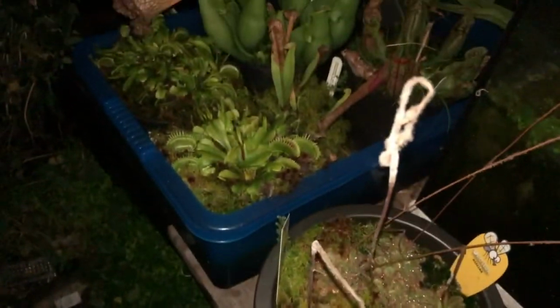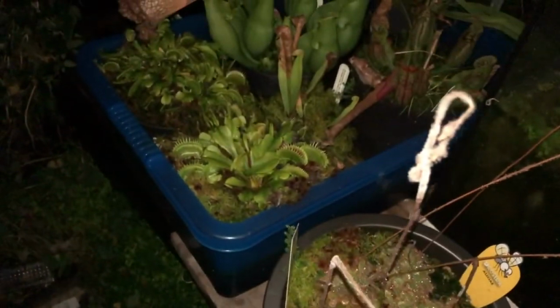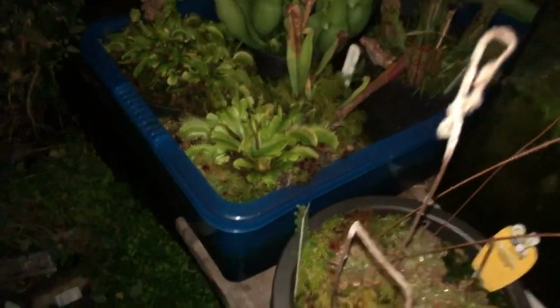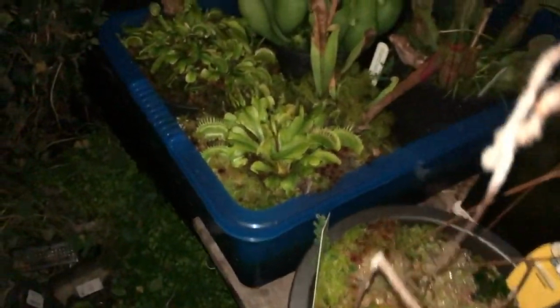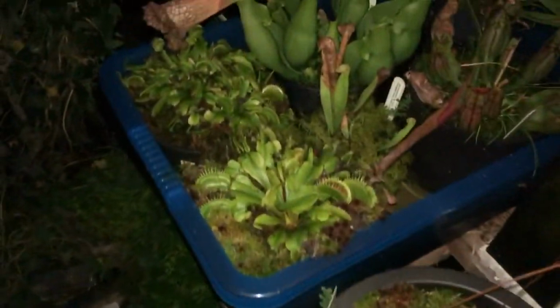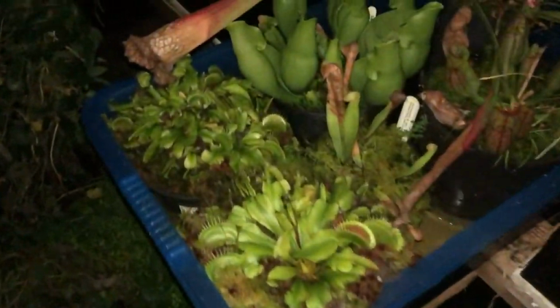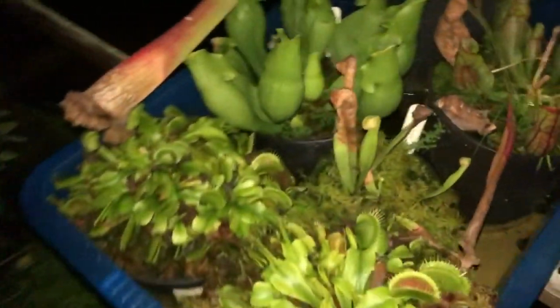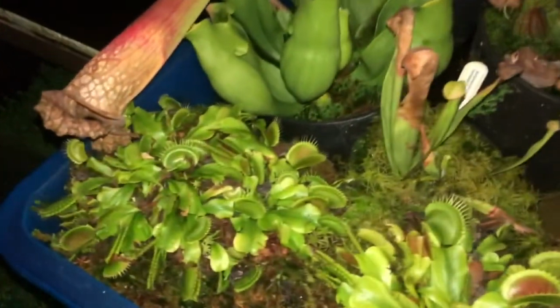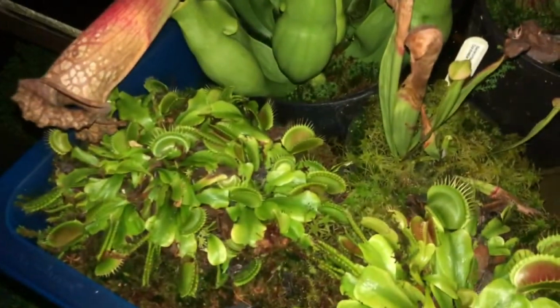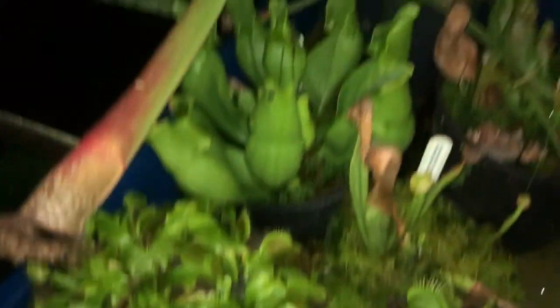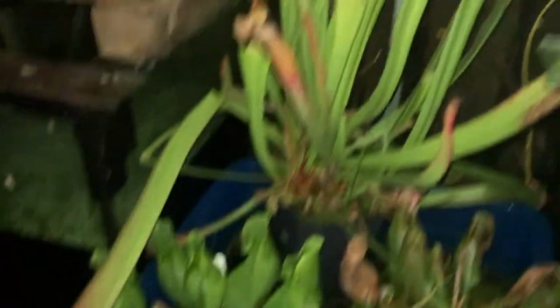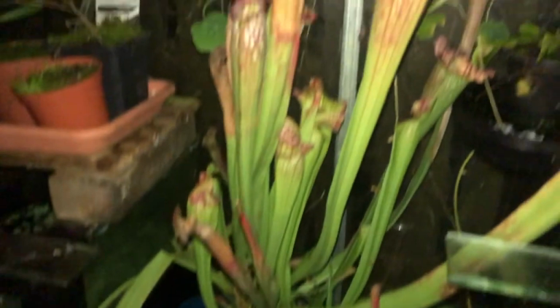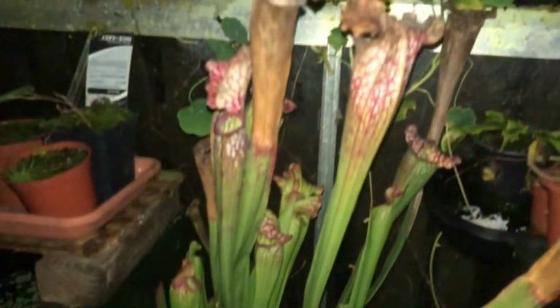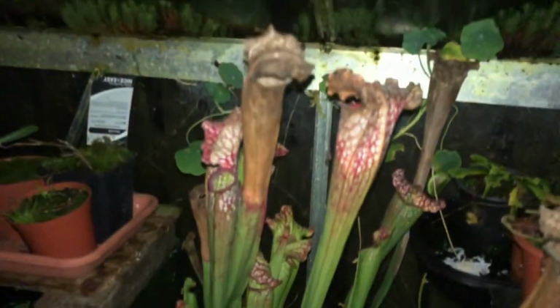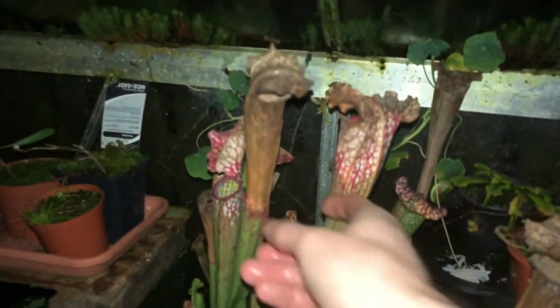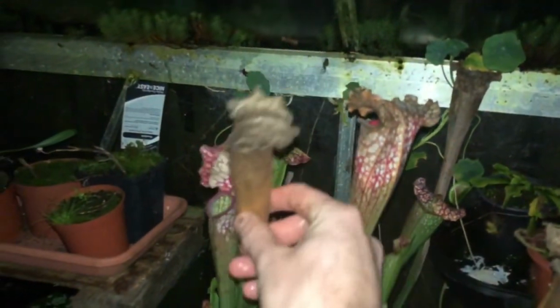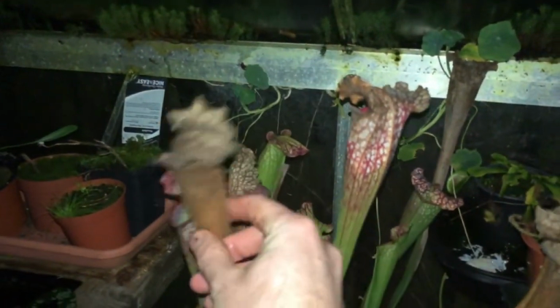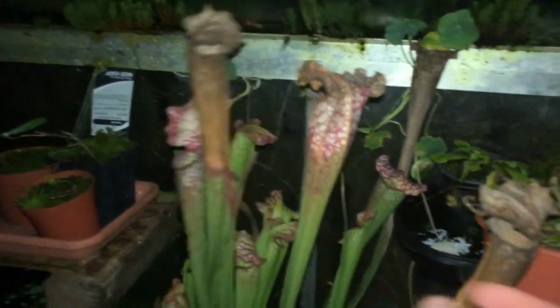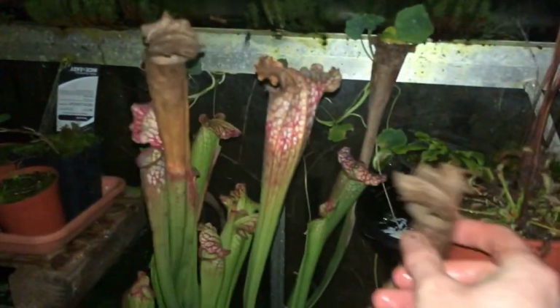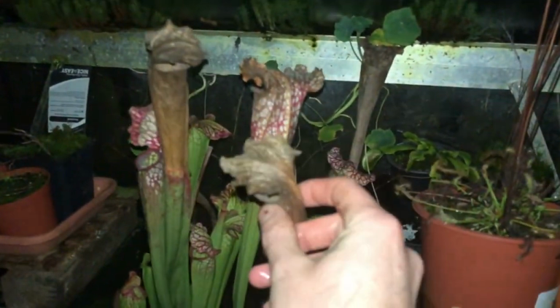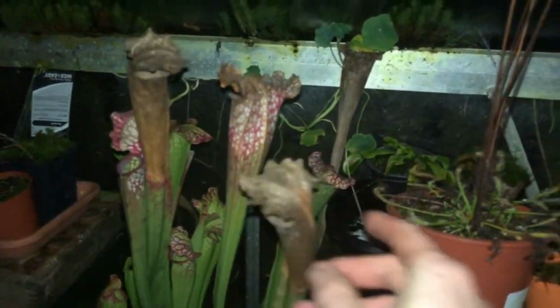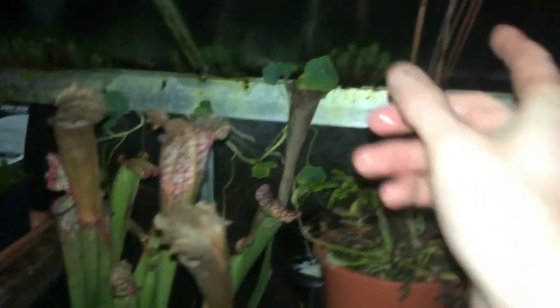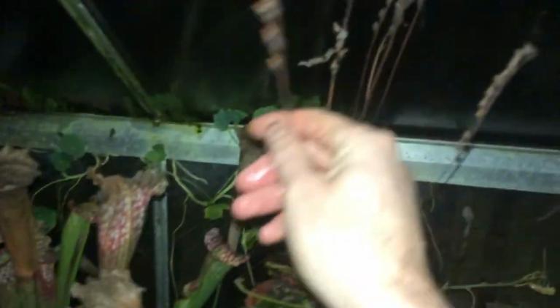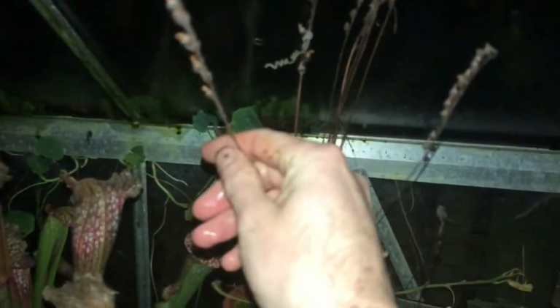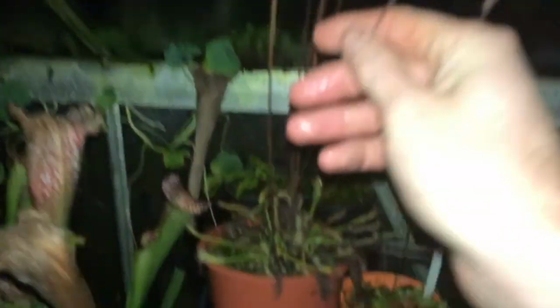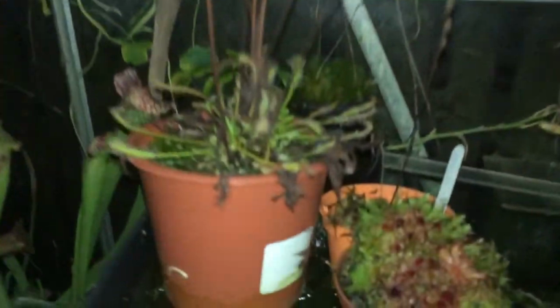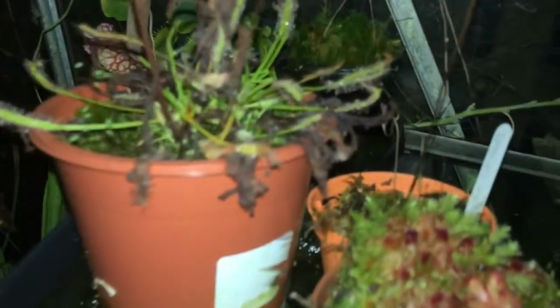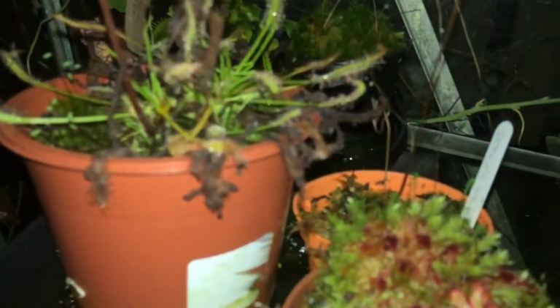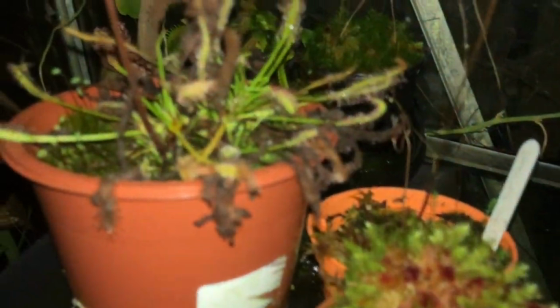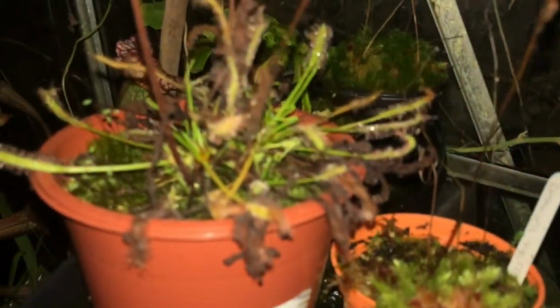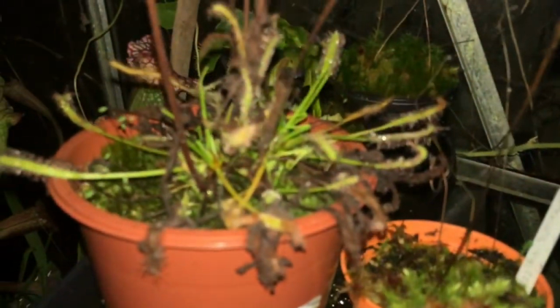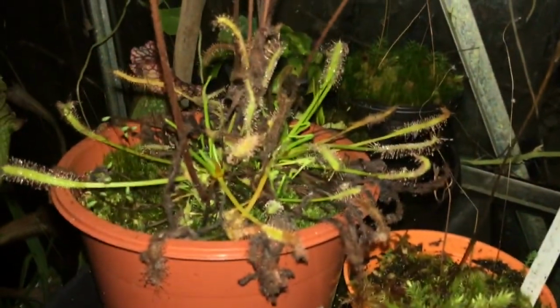Just a quick look at some of the carnivorous plants - all have gone dormant. You can see that the pitchers are starting to die back at this time of year, as are the sundews.